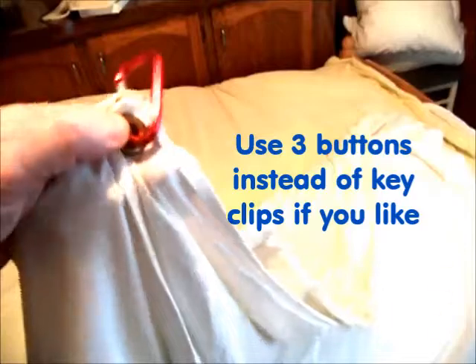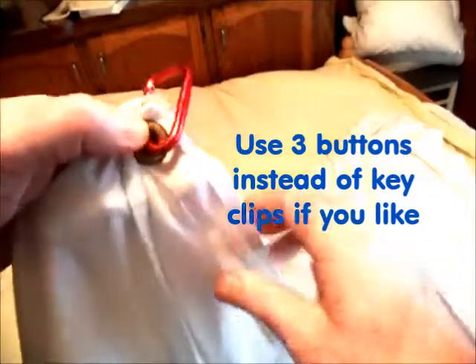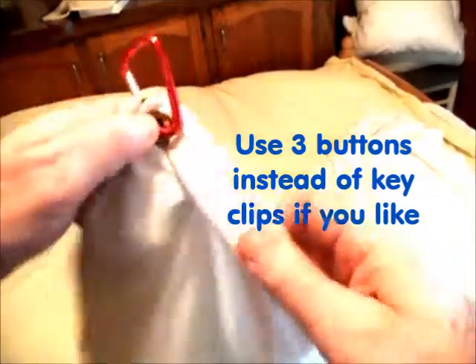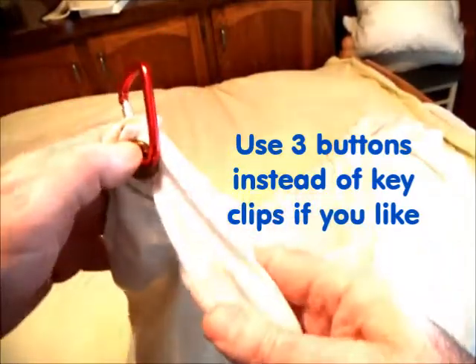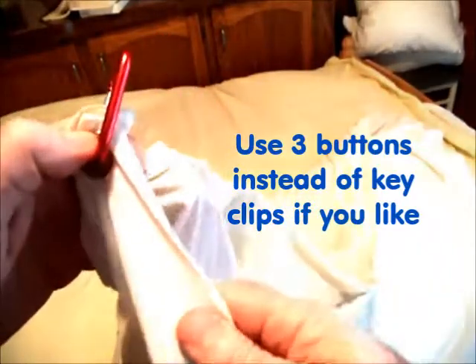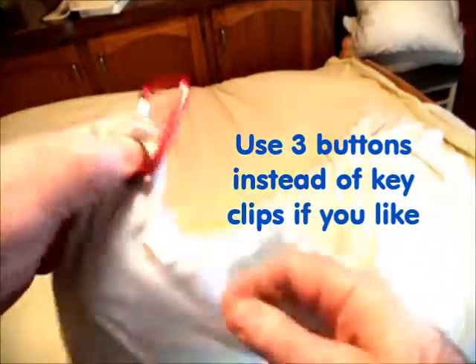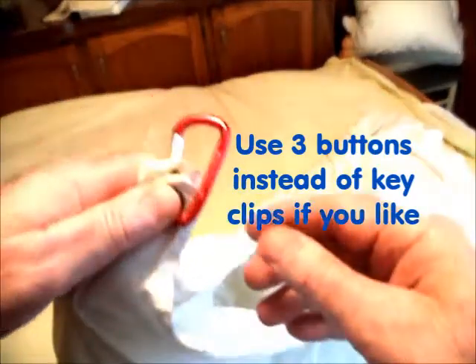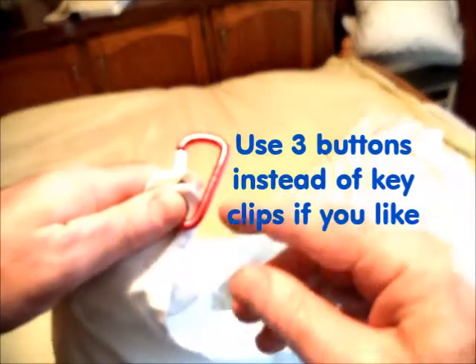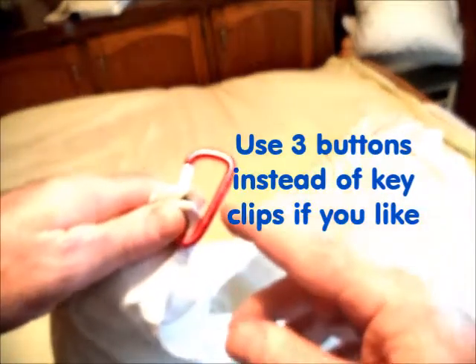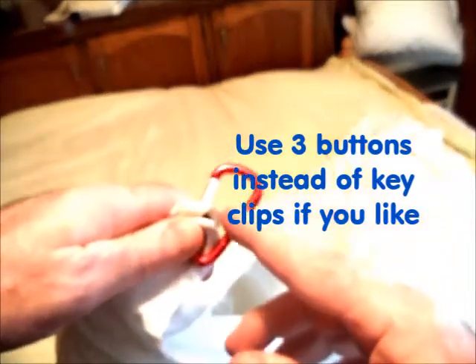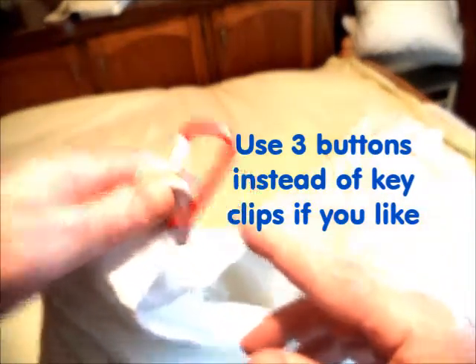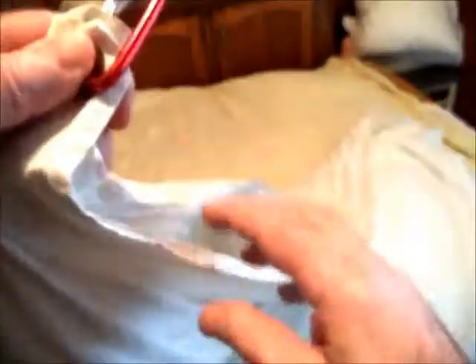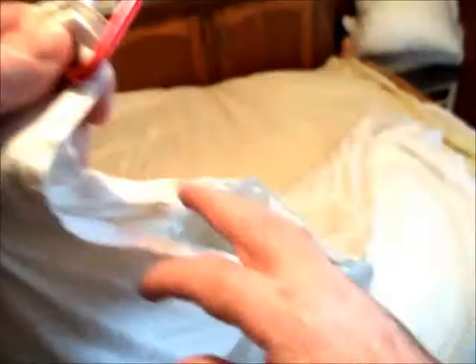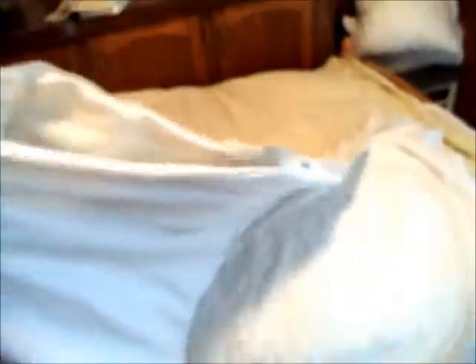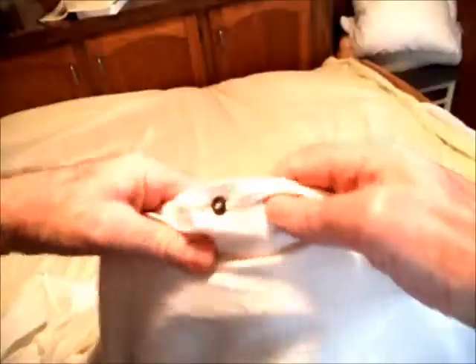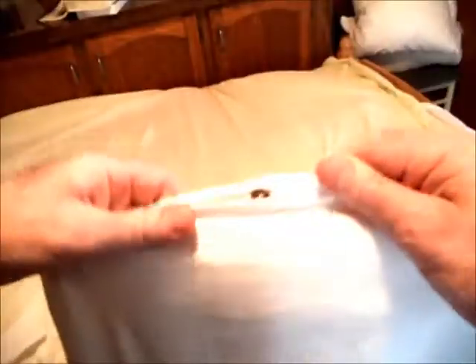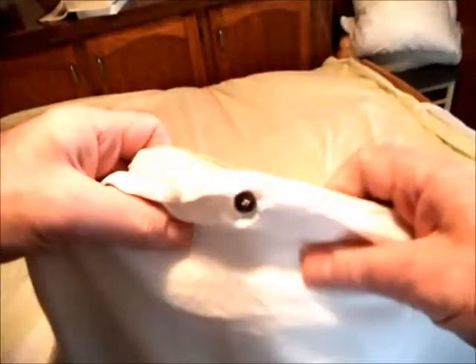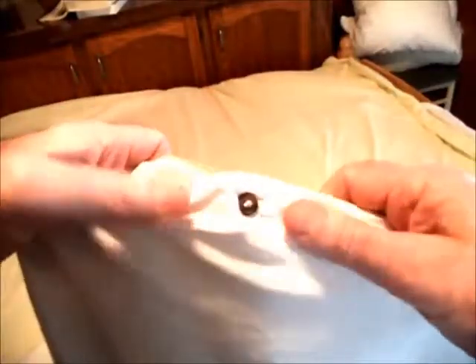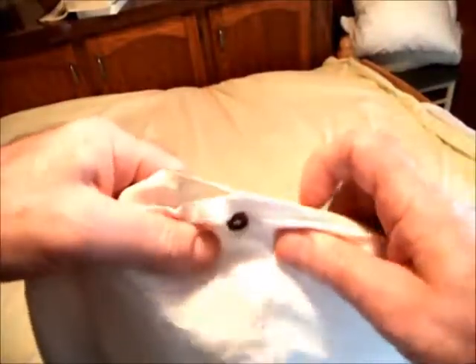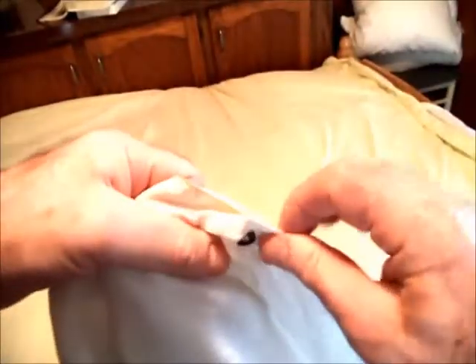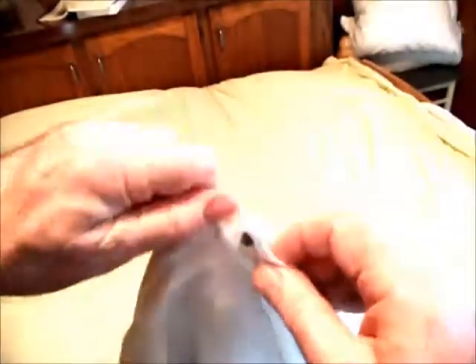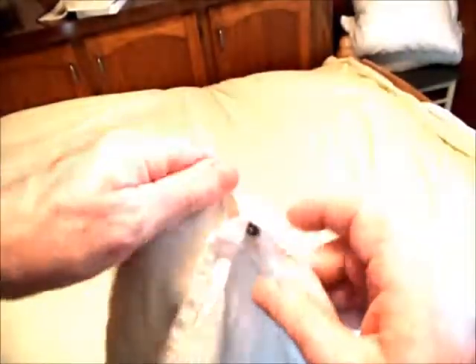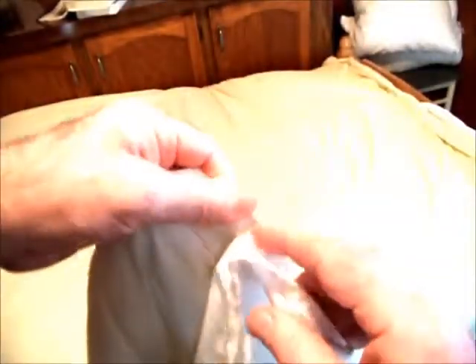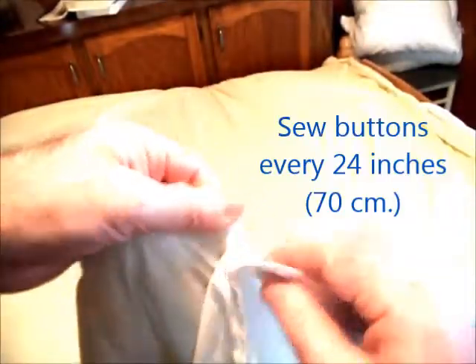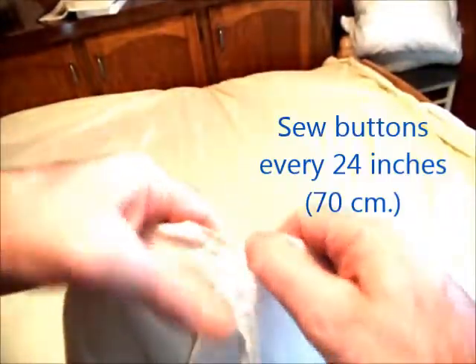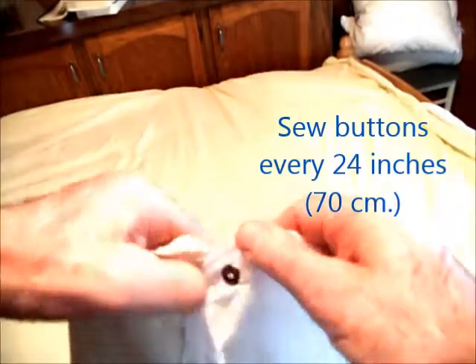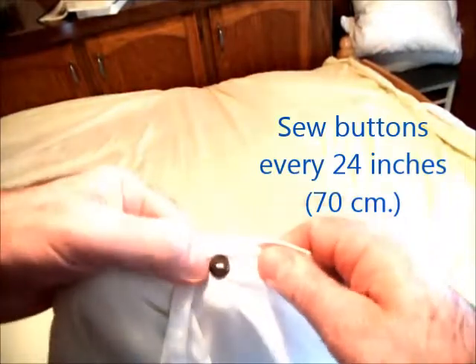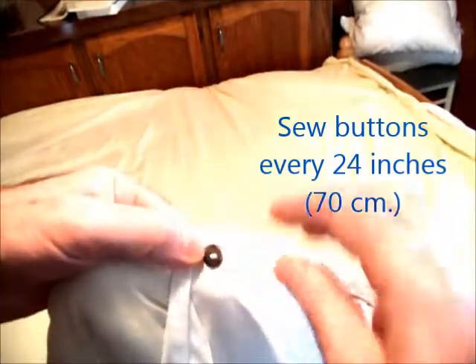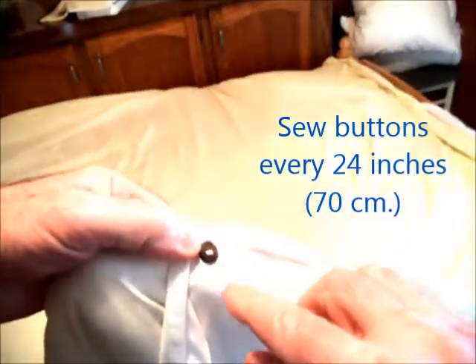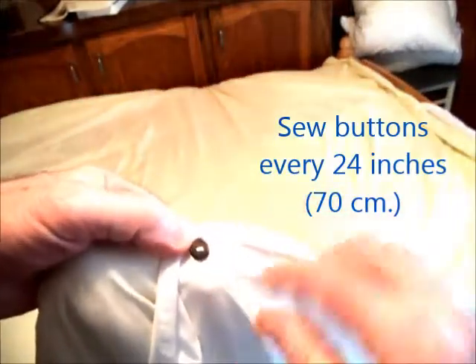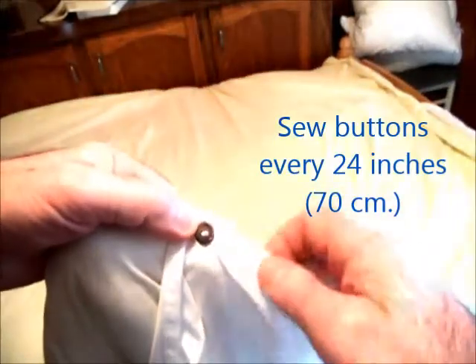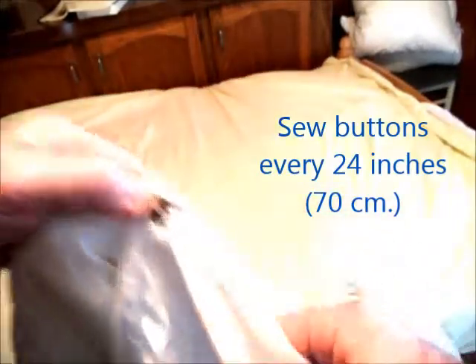This is my comforter and my top sheet held together by grommets and key clips at each end and in the middle, held together by a button sewn onto the comforter and a buttonhole sewn onto the sheet.